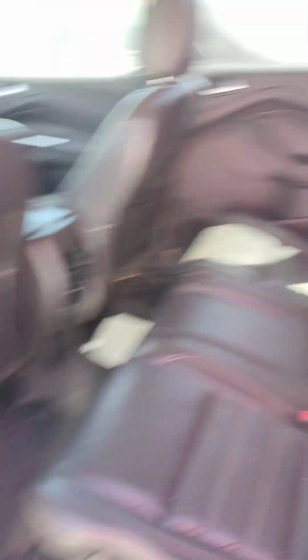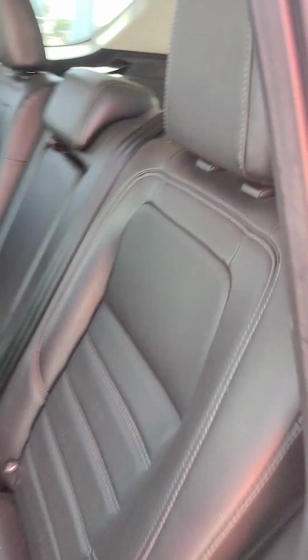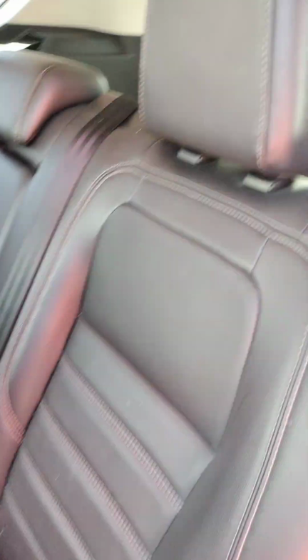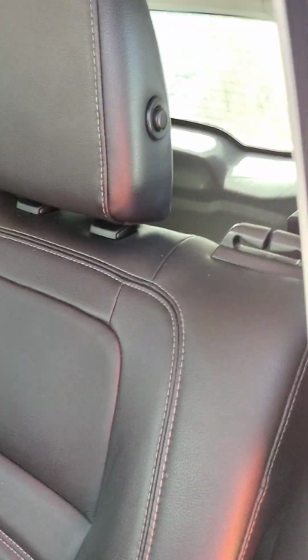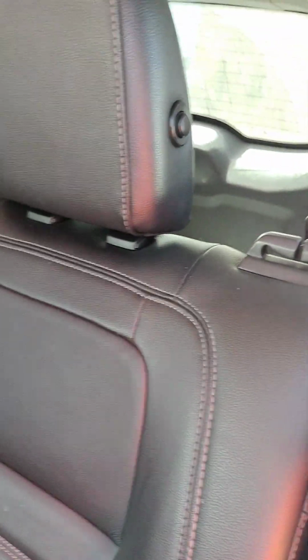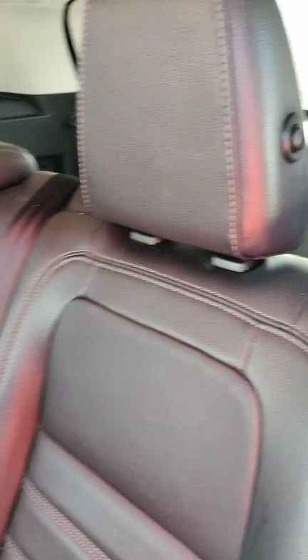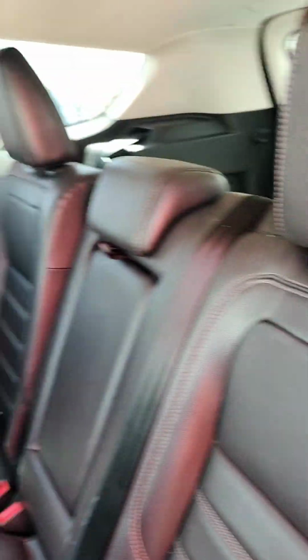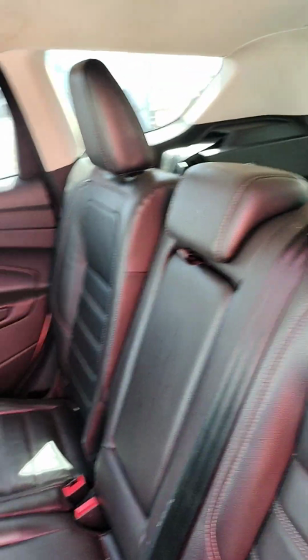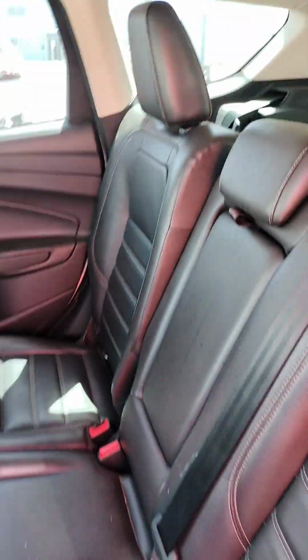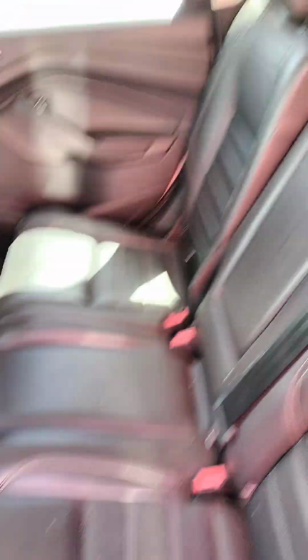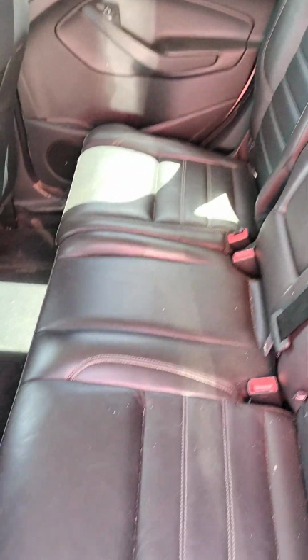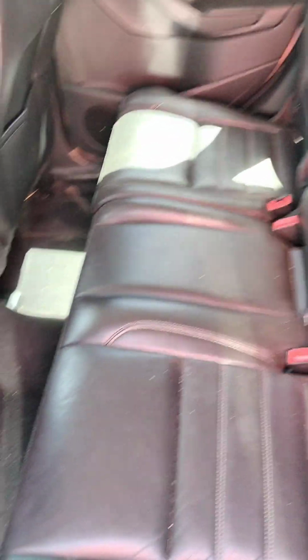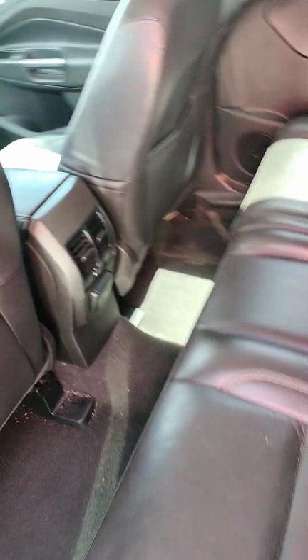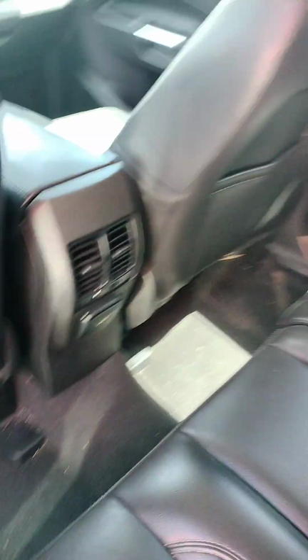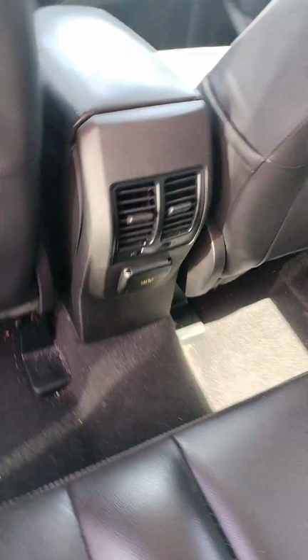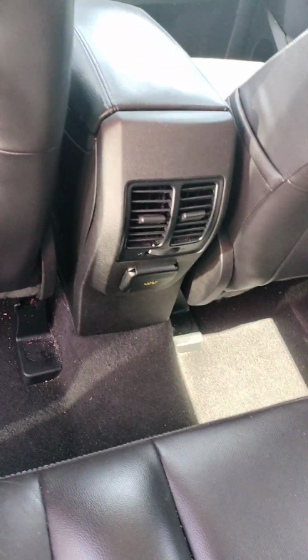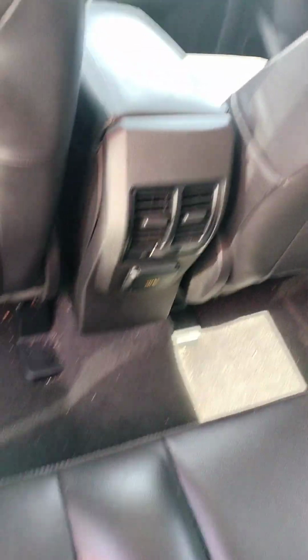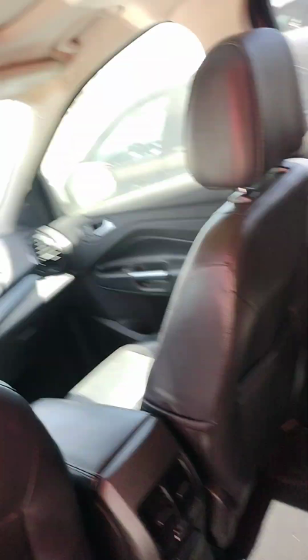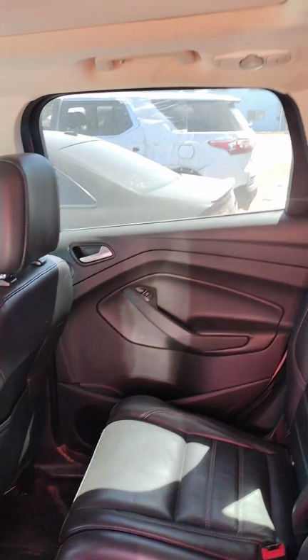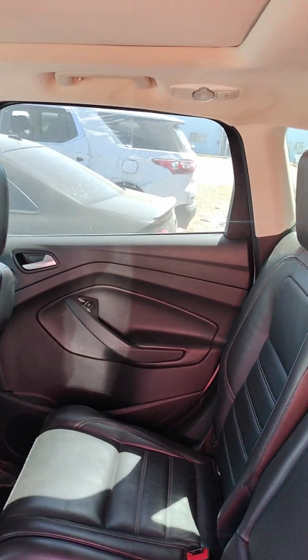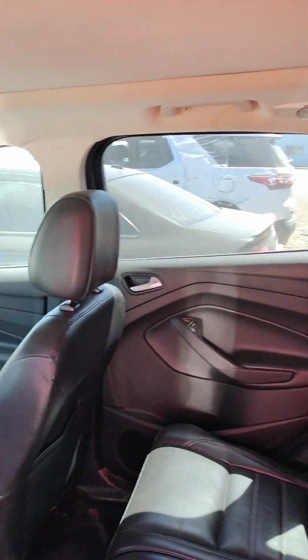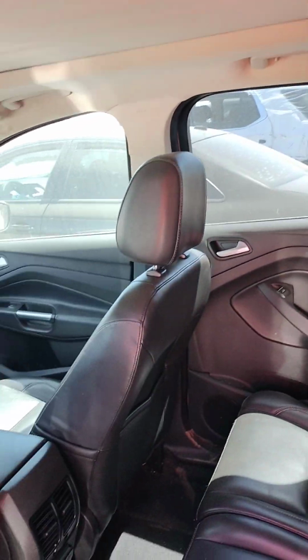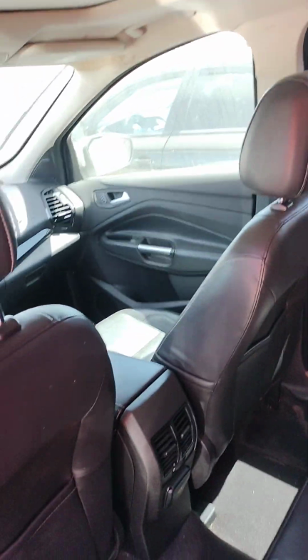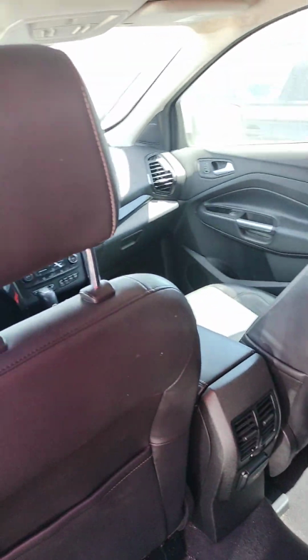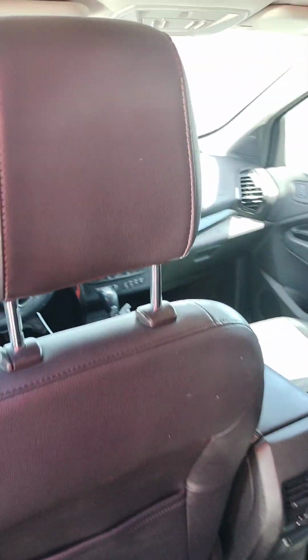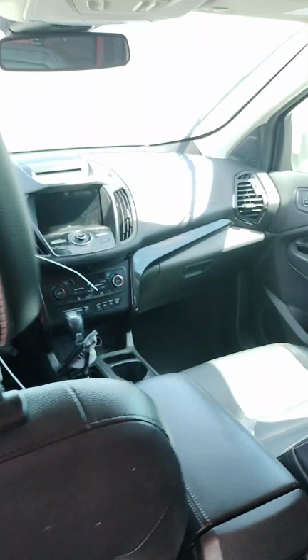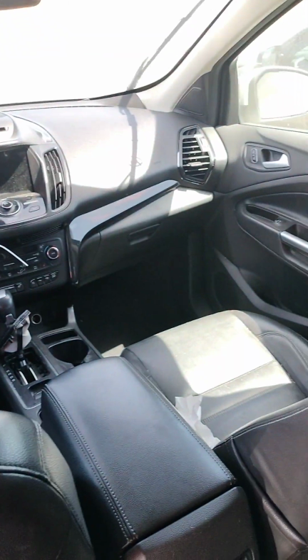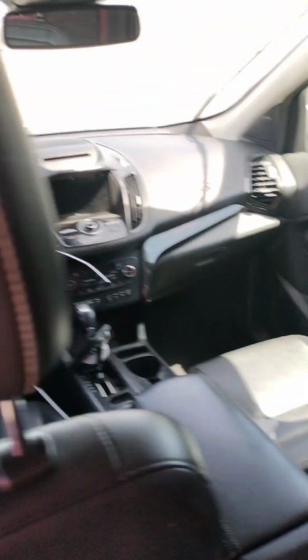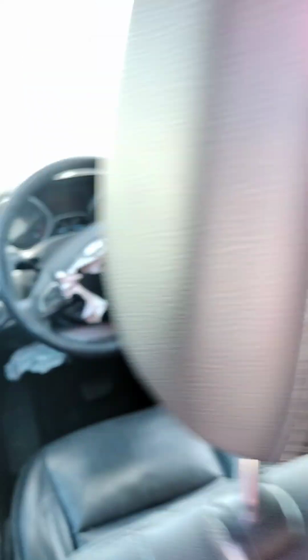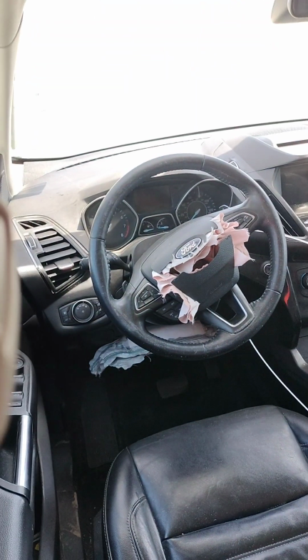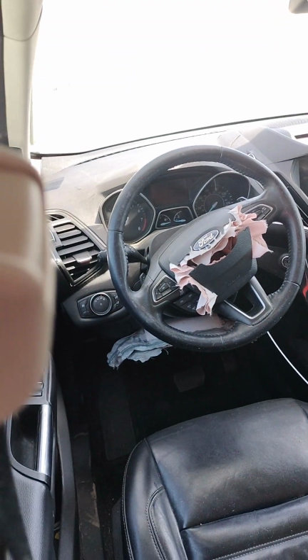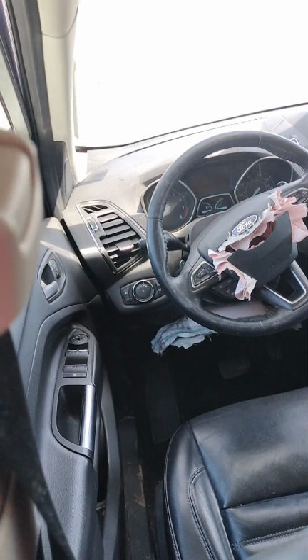The driver's door is closed. It does have a key.